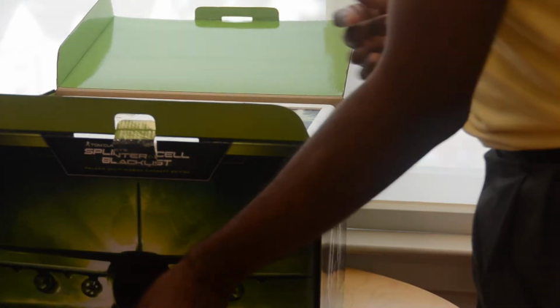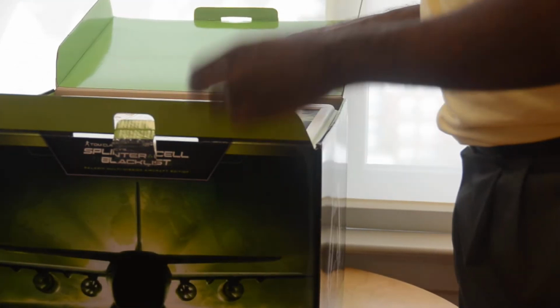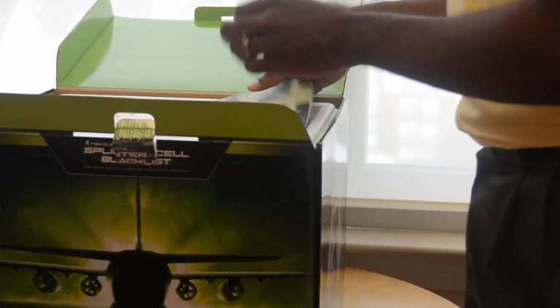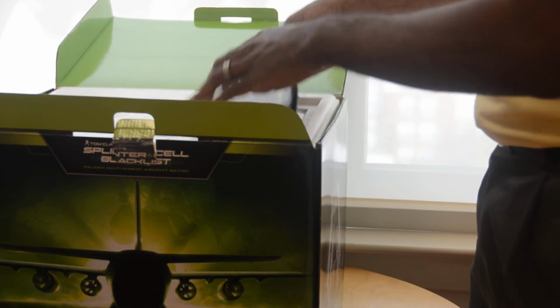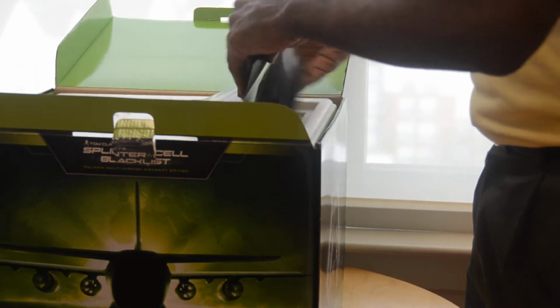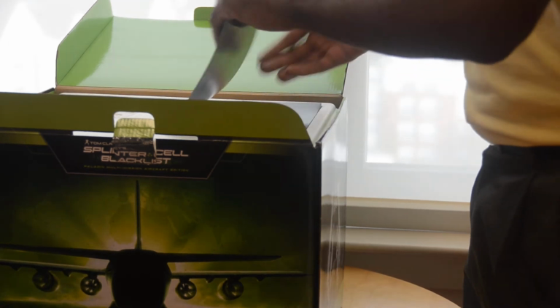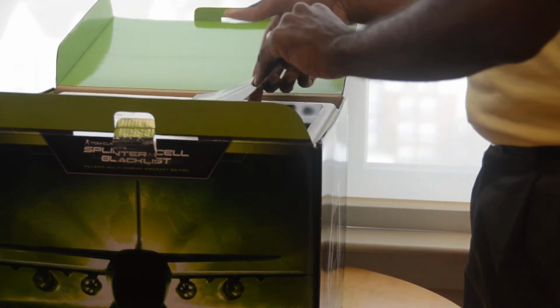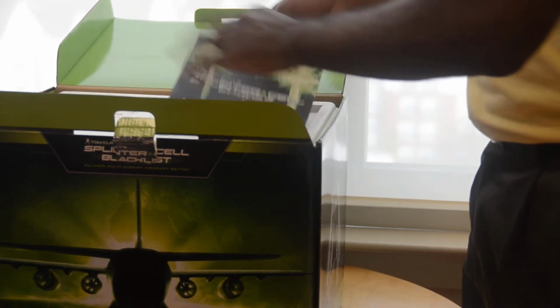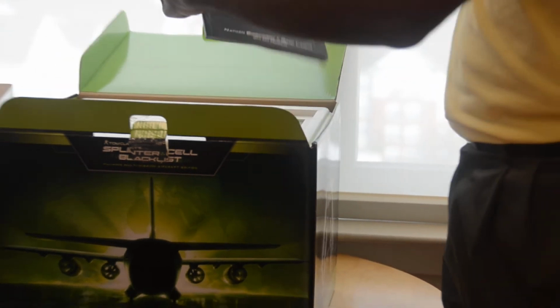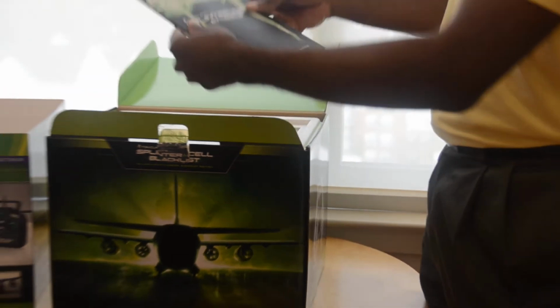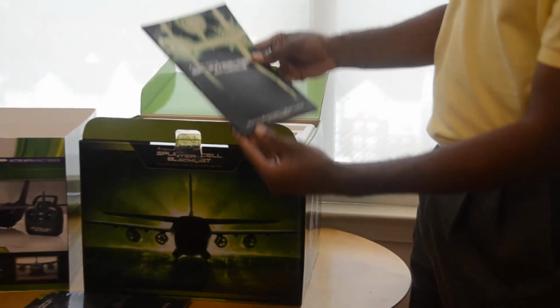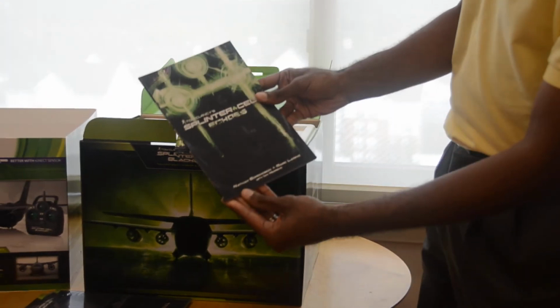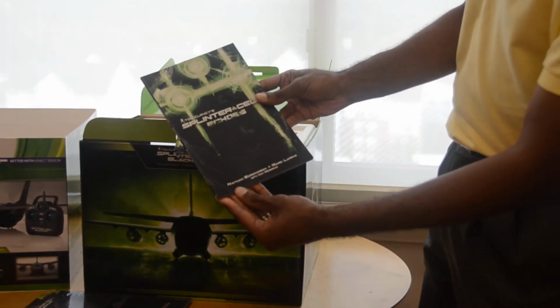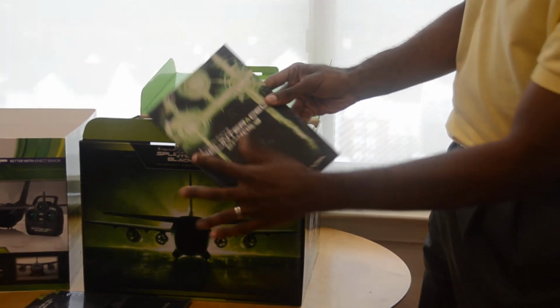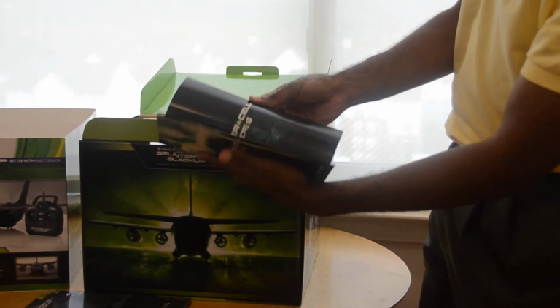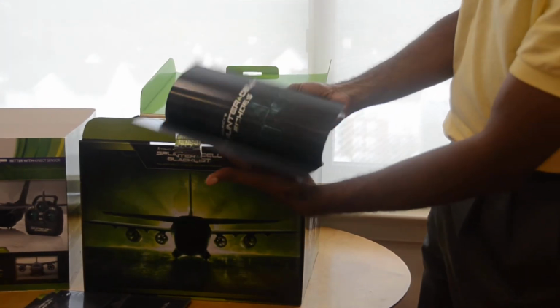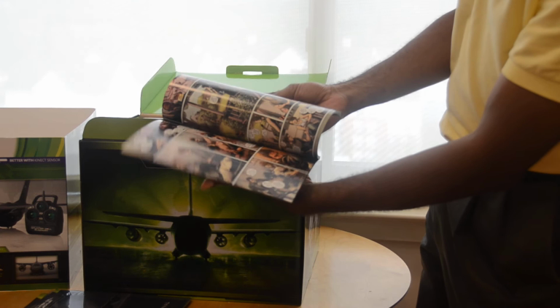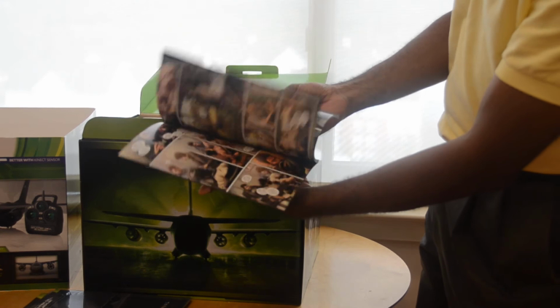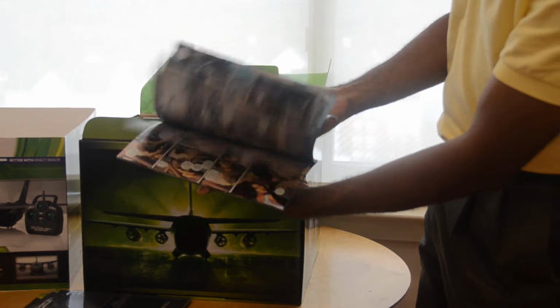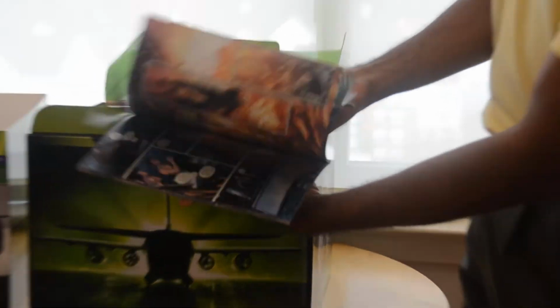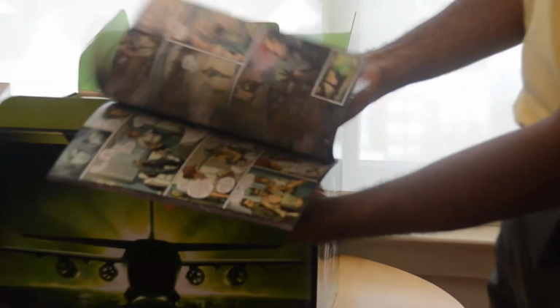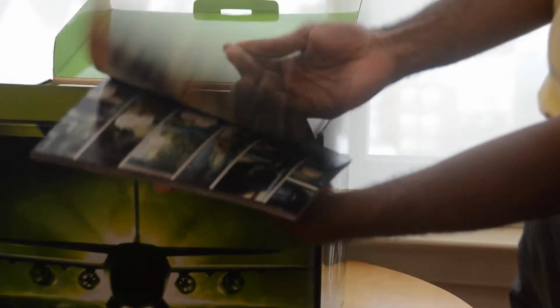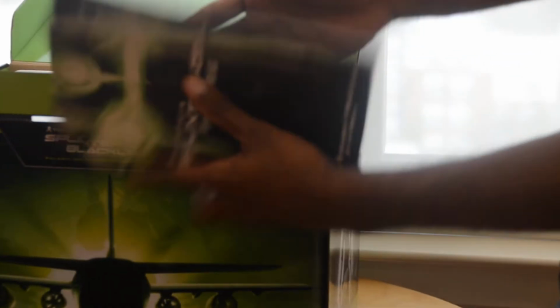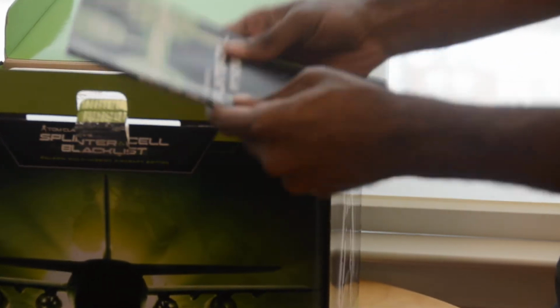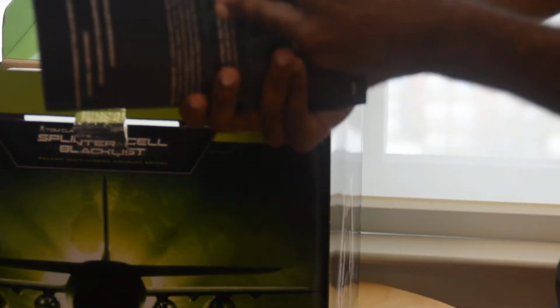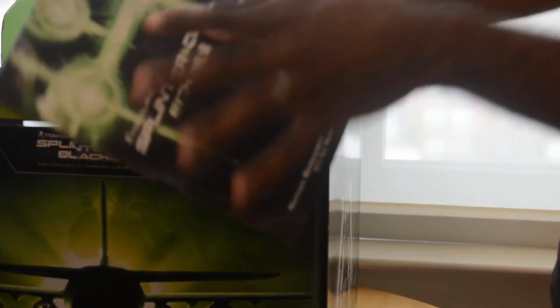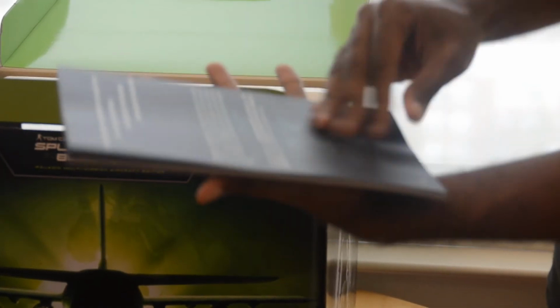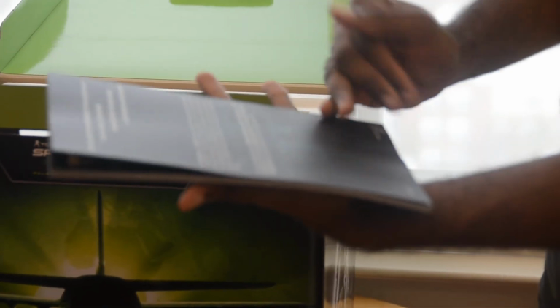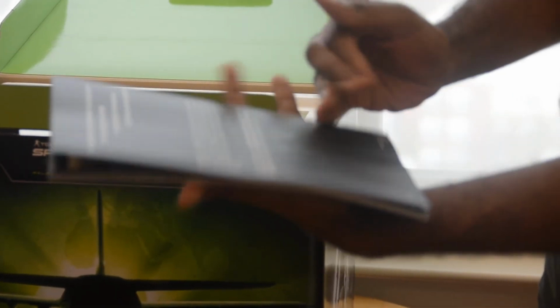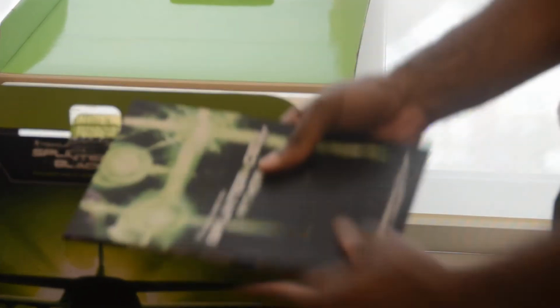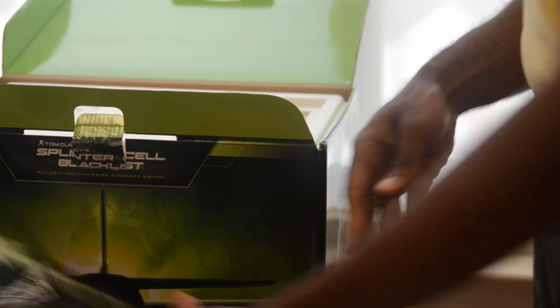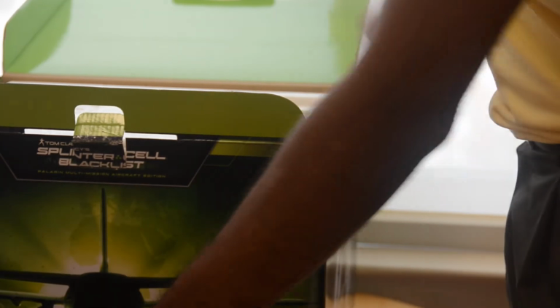They're really going all in. And then you also get a pretty thick comic book — look at this, really extensive, feels nice quality here. Really like that.